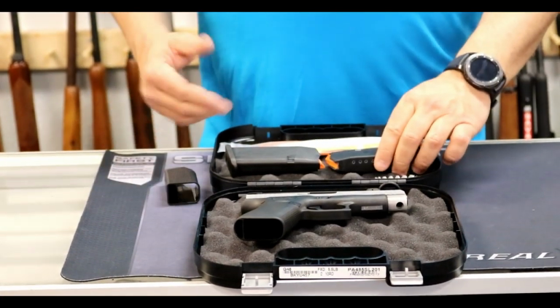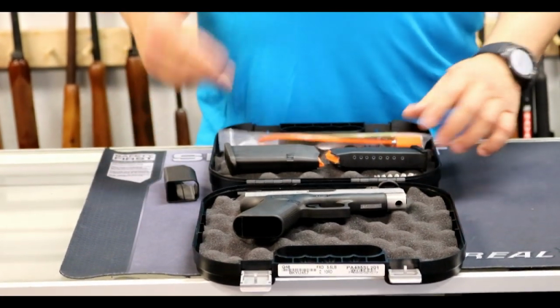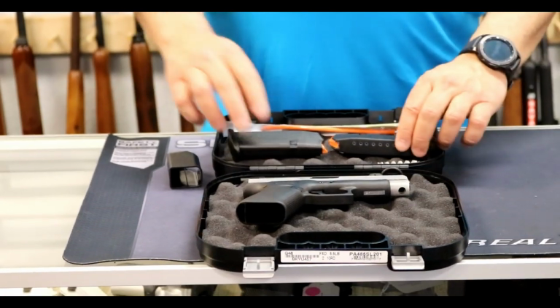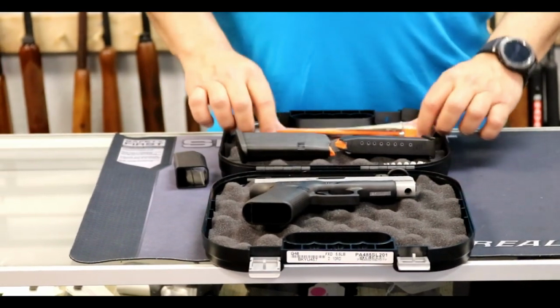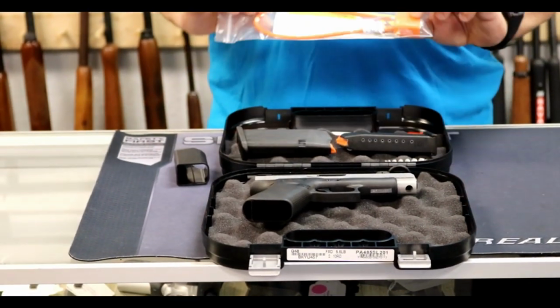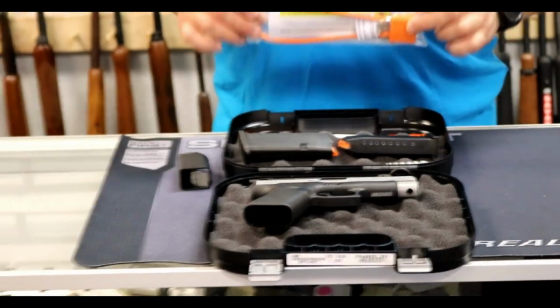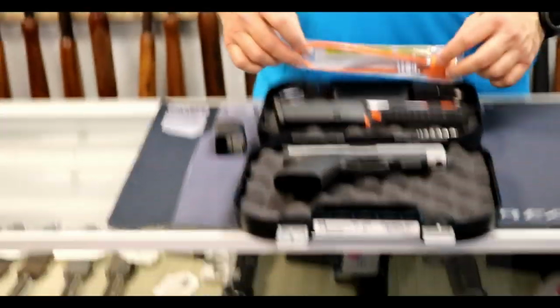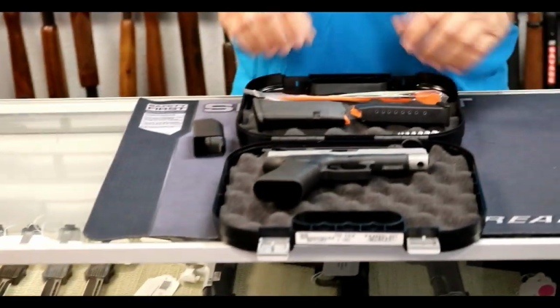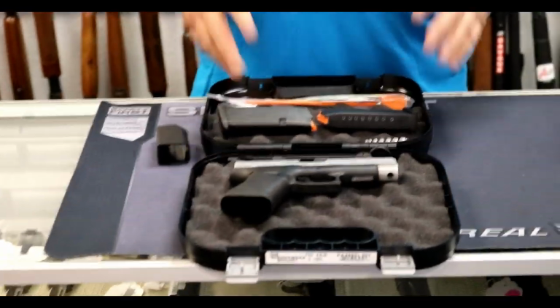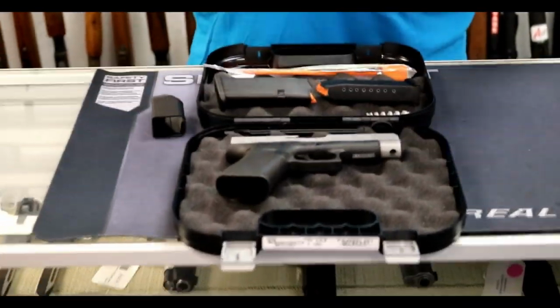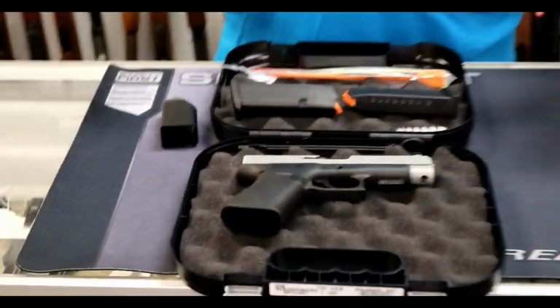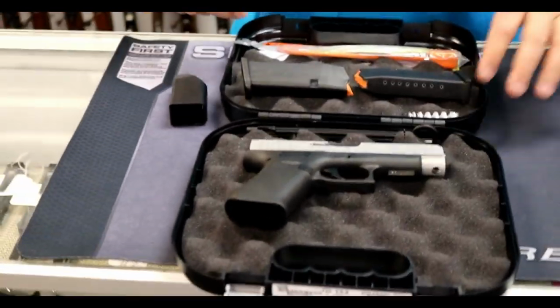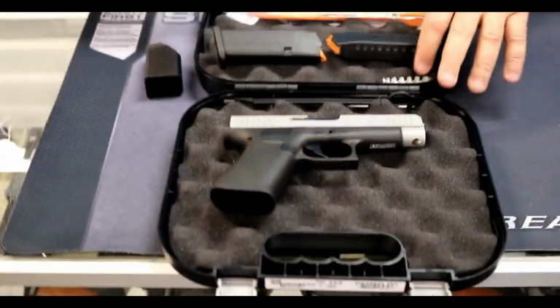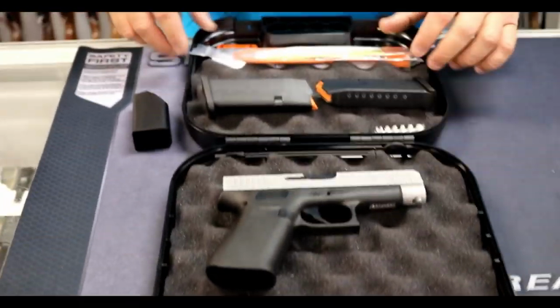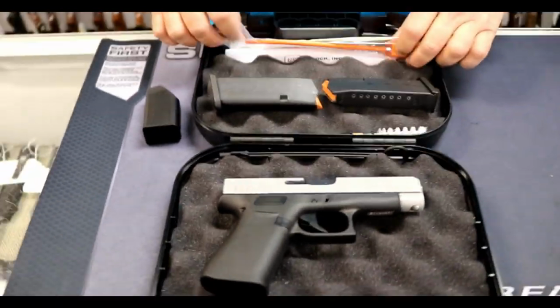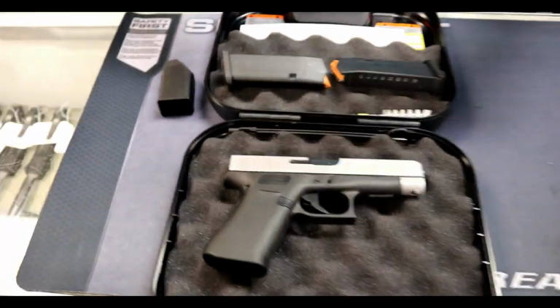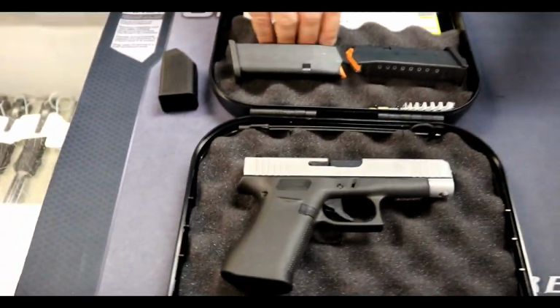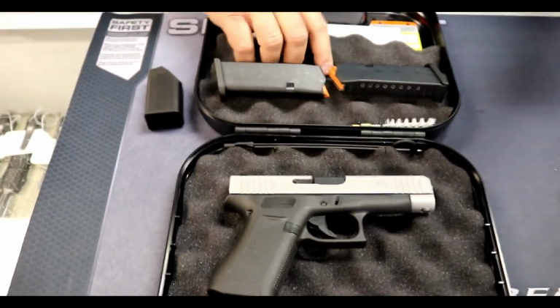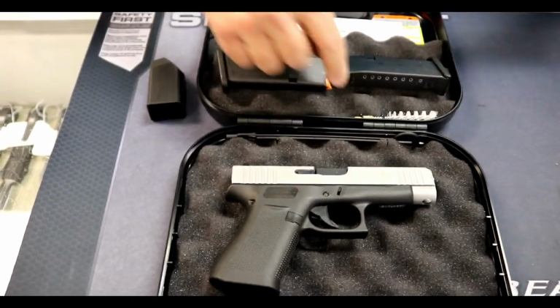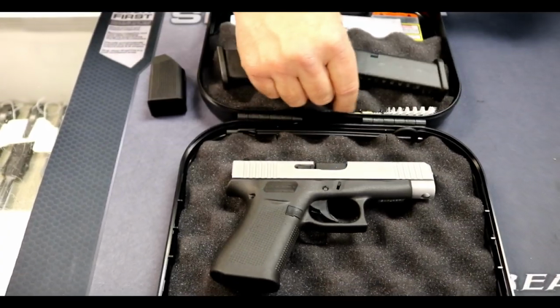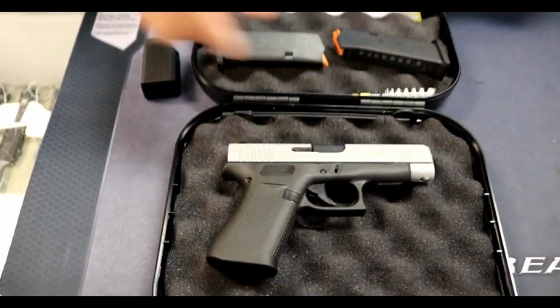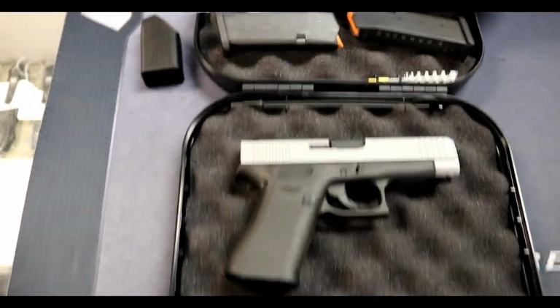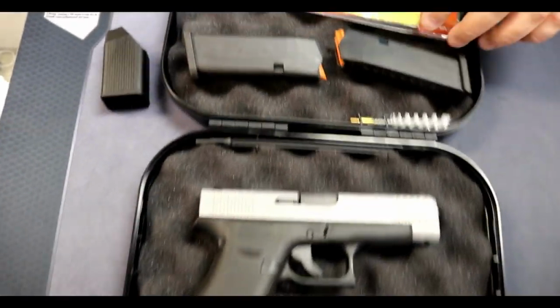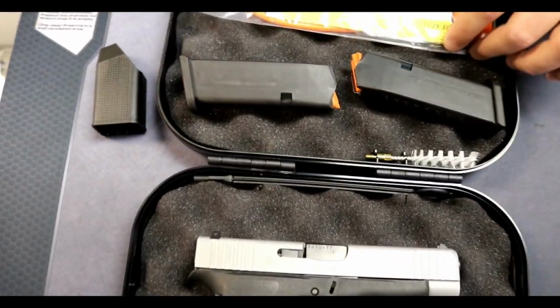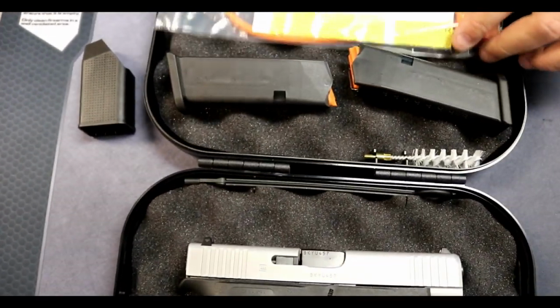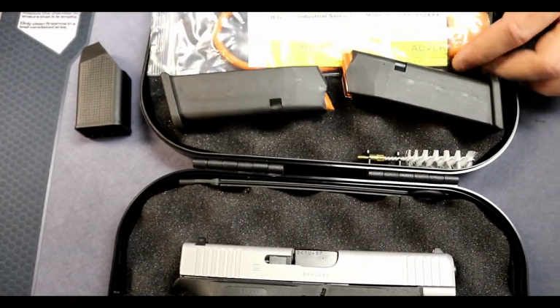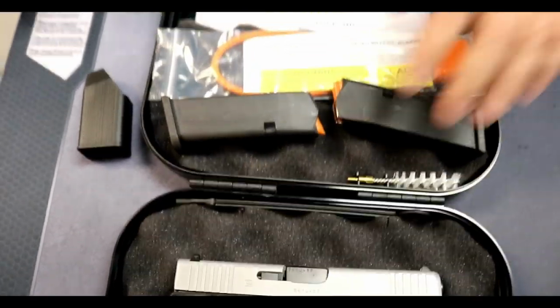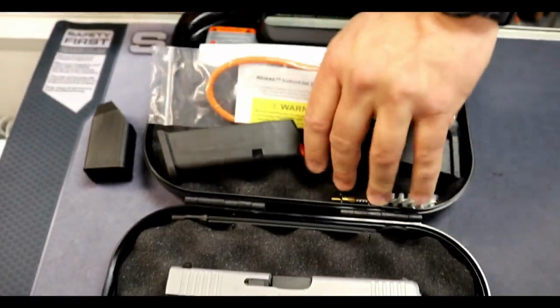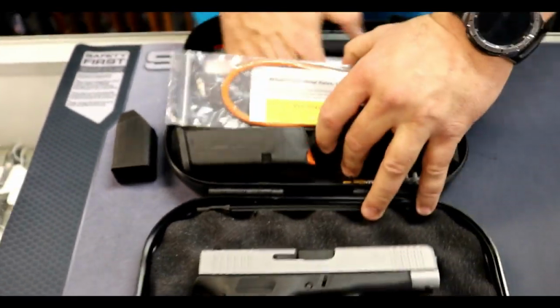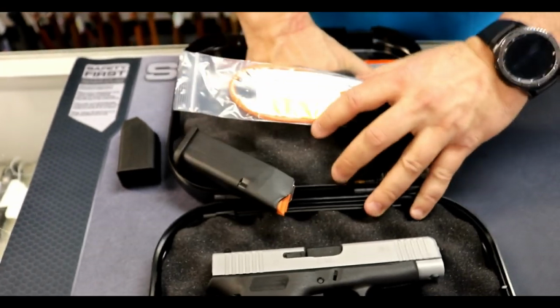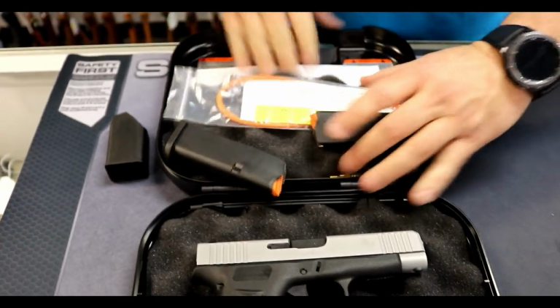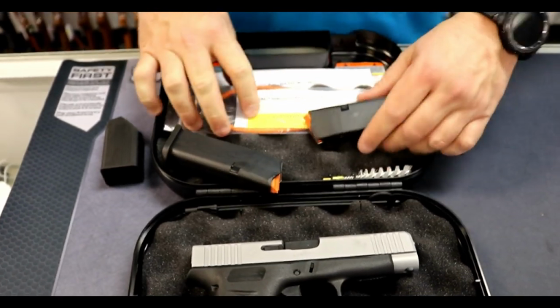It comes with the little speed loader — I do use those, they're kind of neat. It comes with the lock, the manual, the box, and the little cleaning brush. Somewhere in here there's also going to be a cleaning rod.